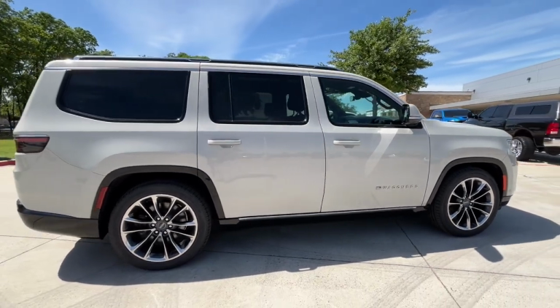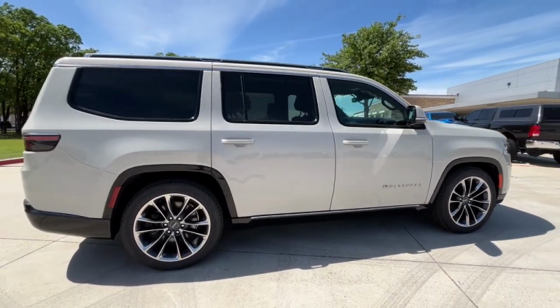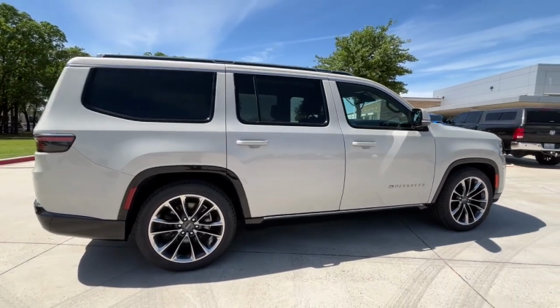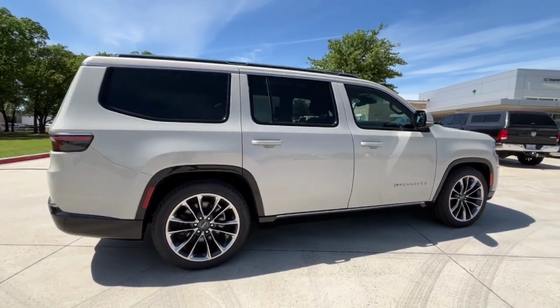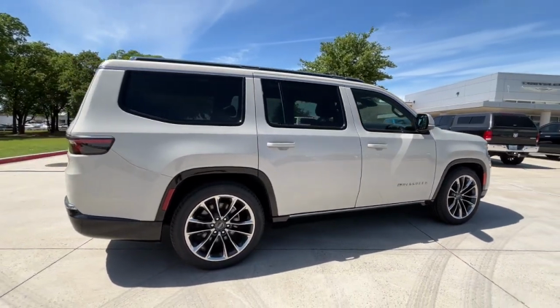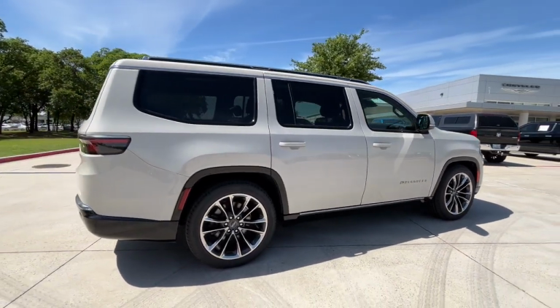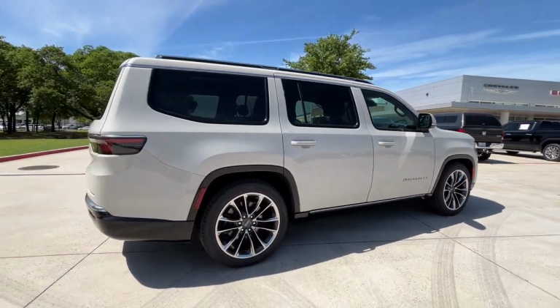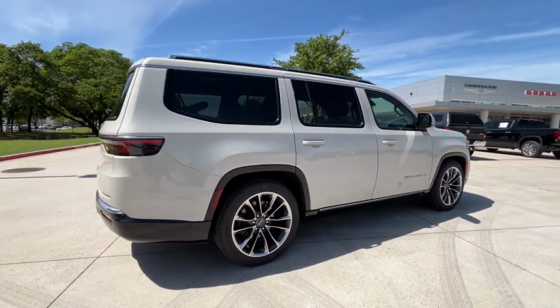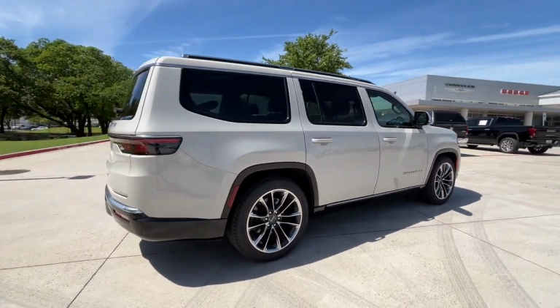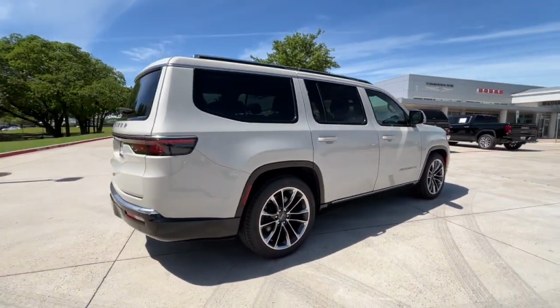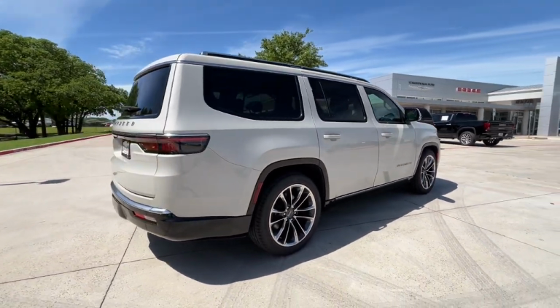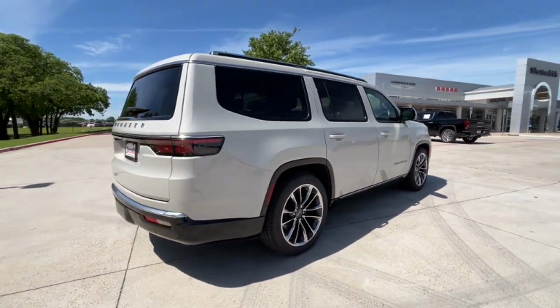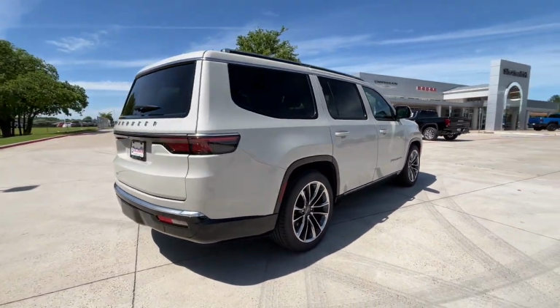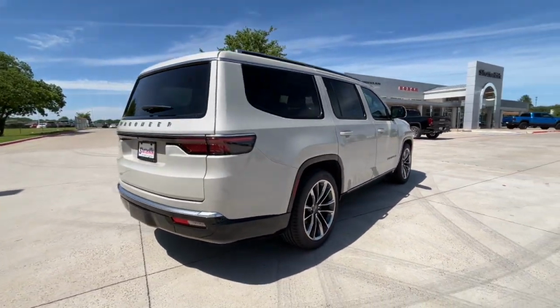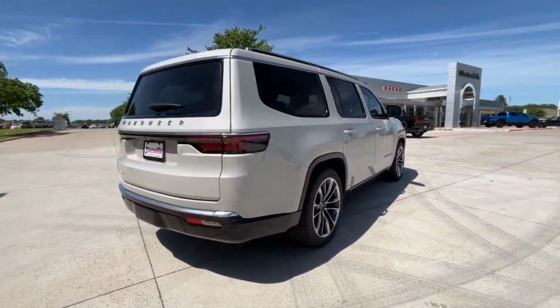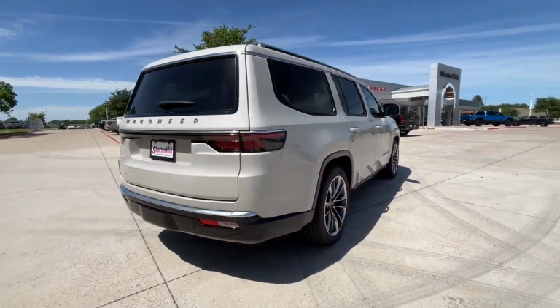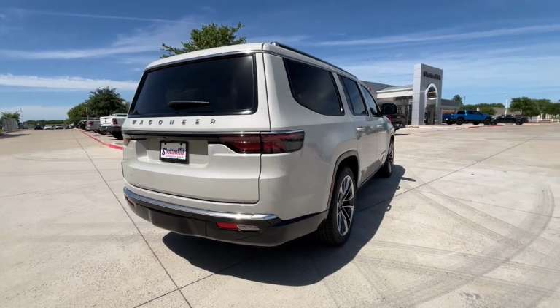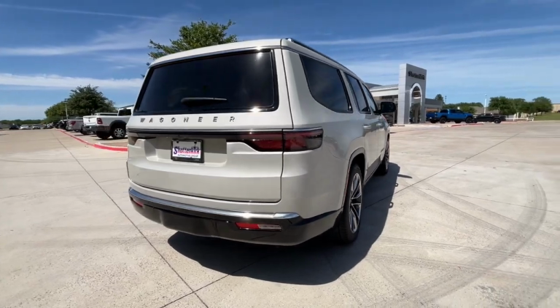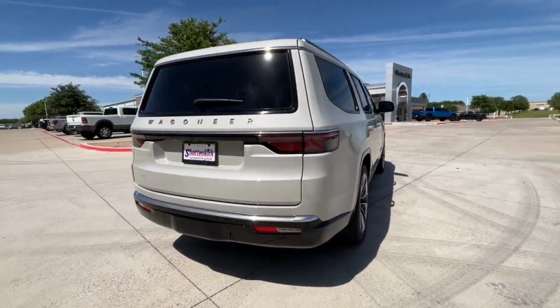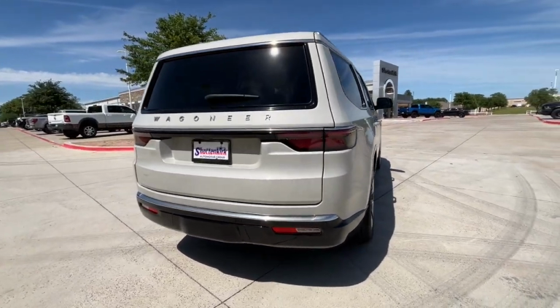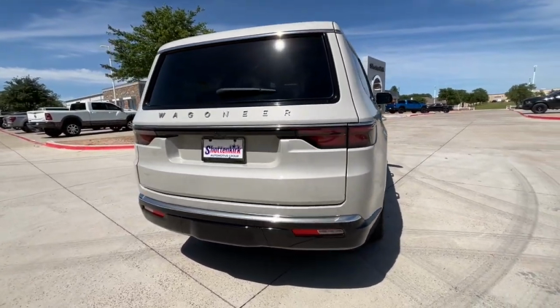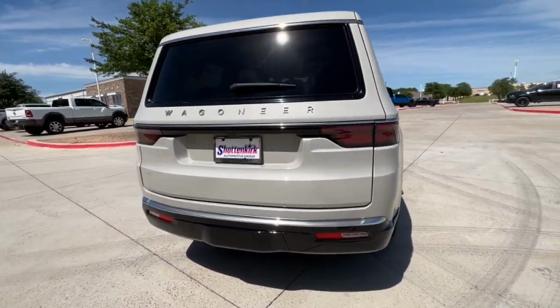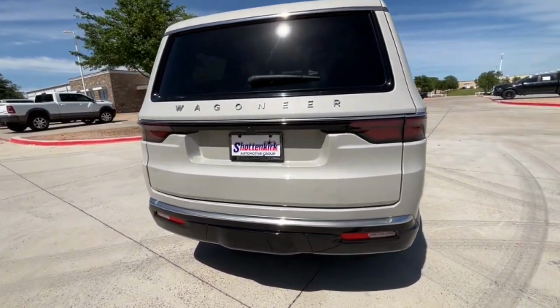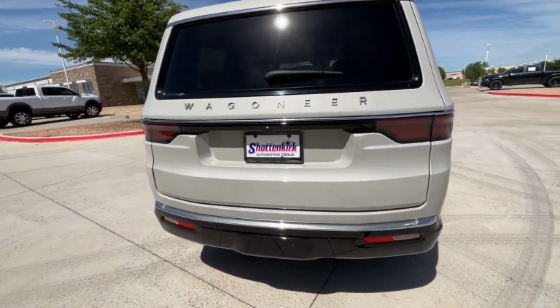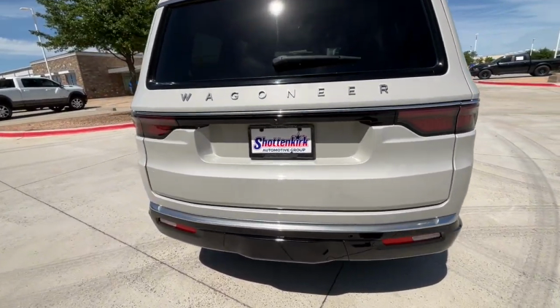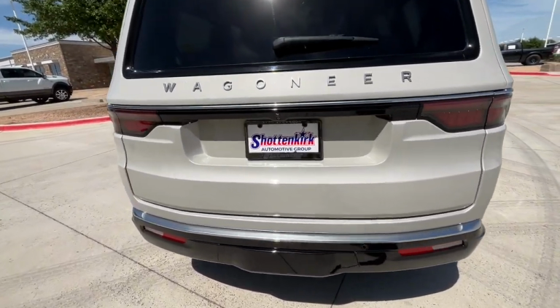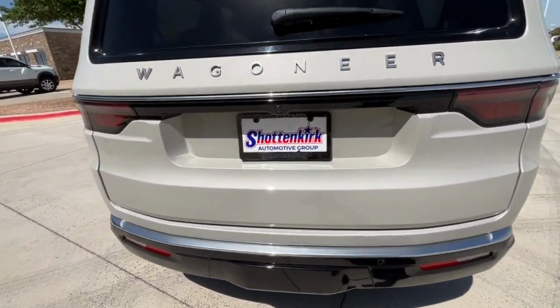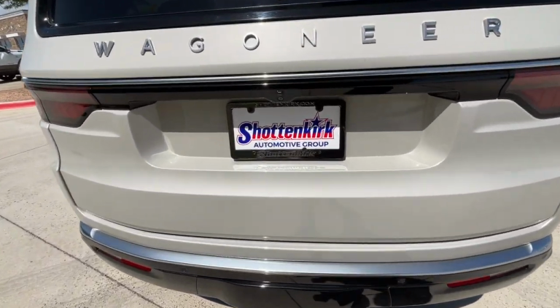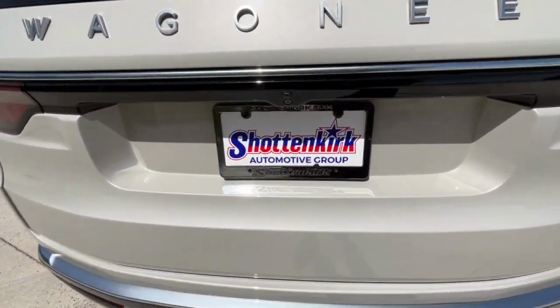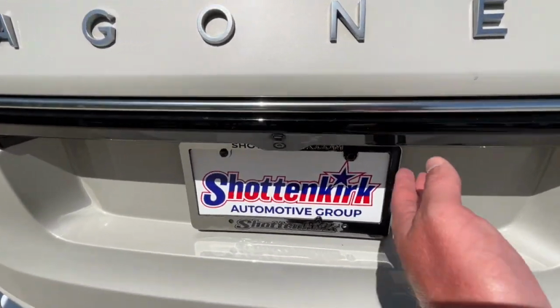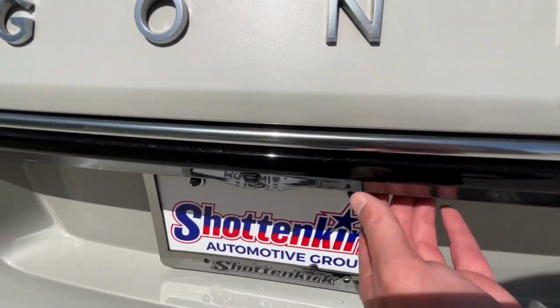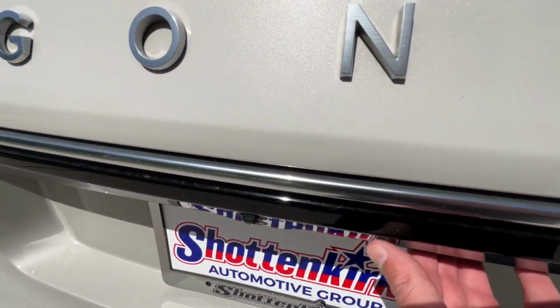Whether you're road trip cruising, towing, or exploring a new off-road trail, this luxuriously appointed adventure vehicle makes the journey magical.